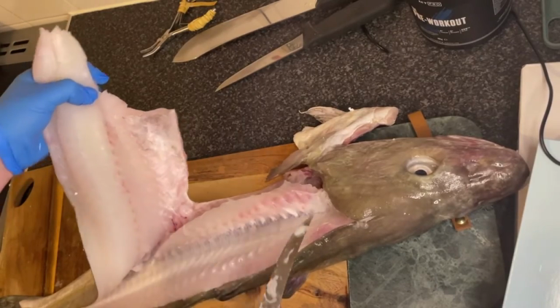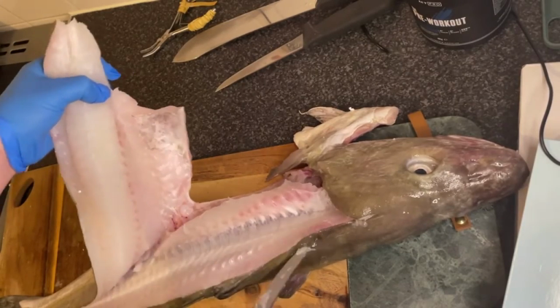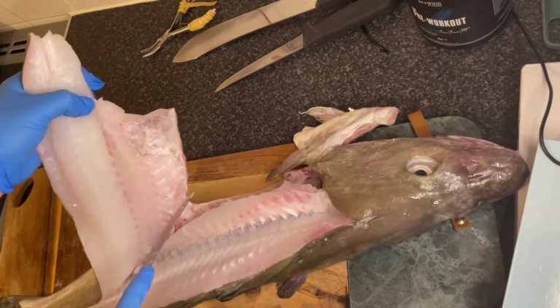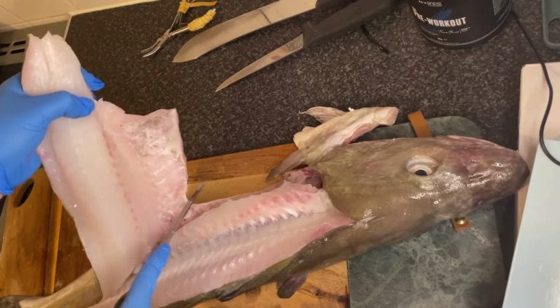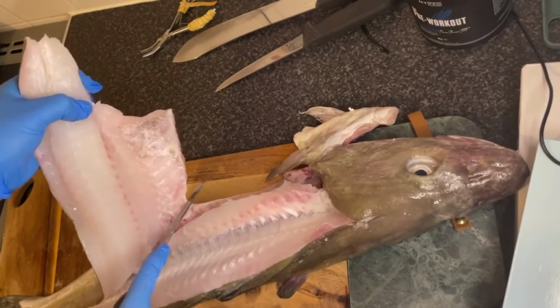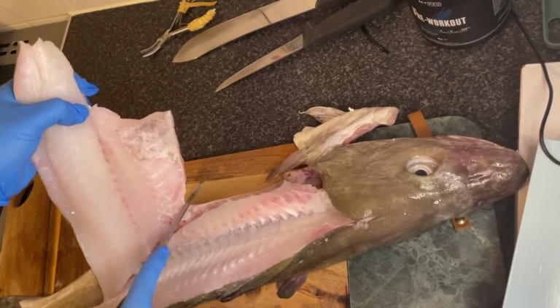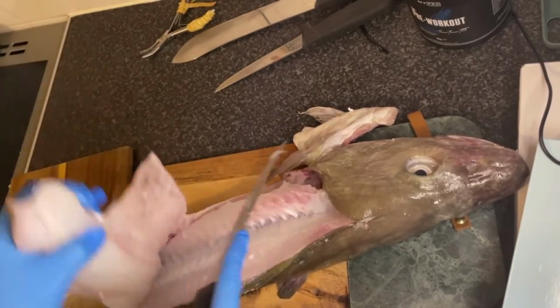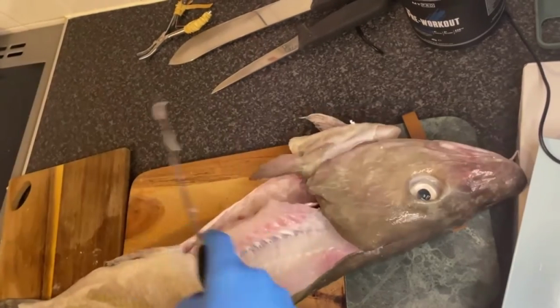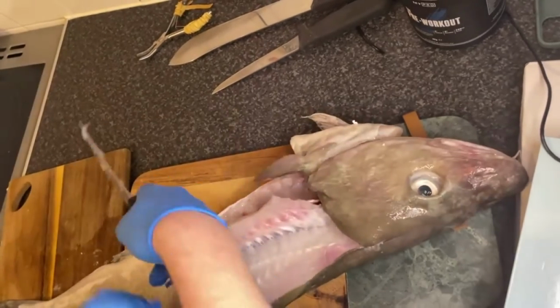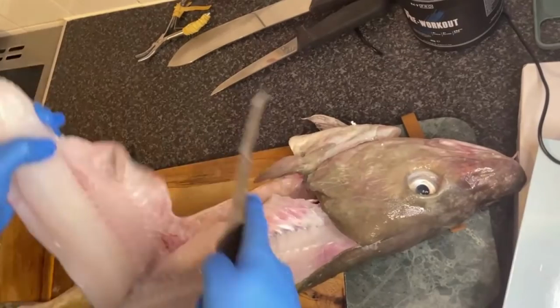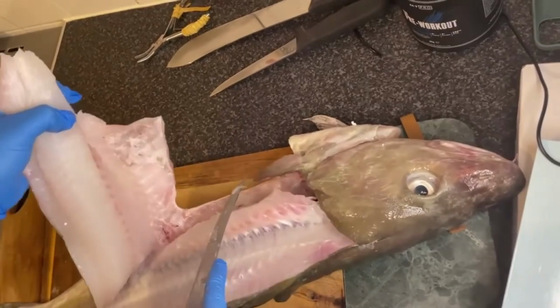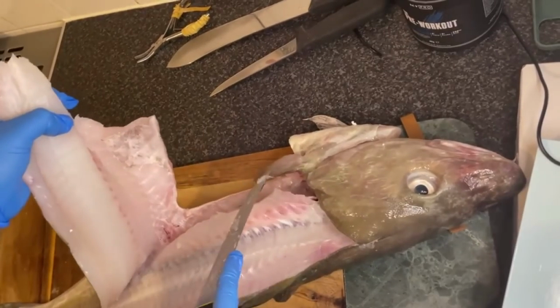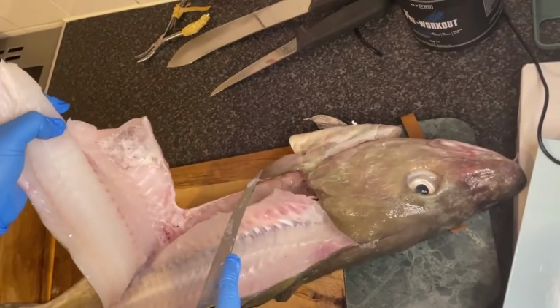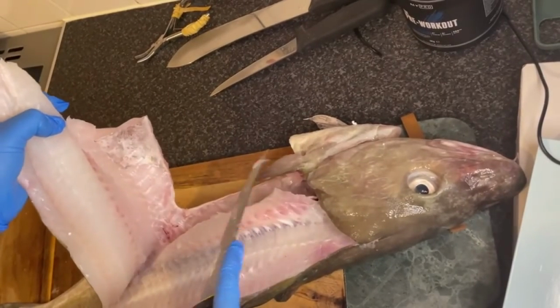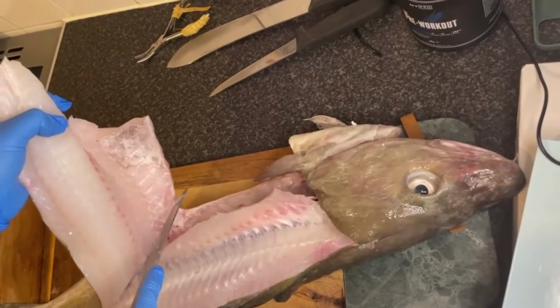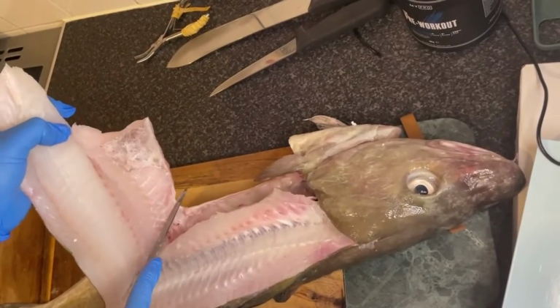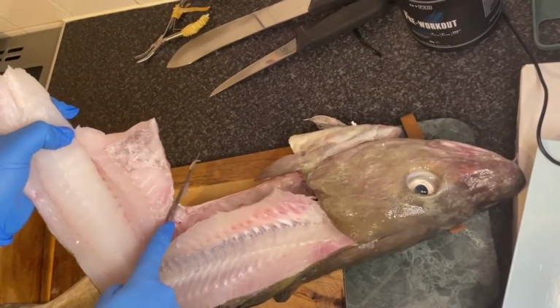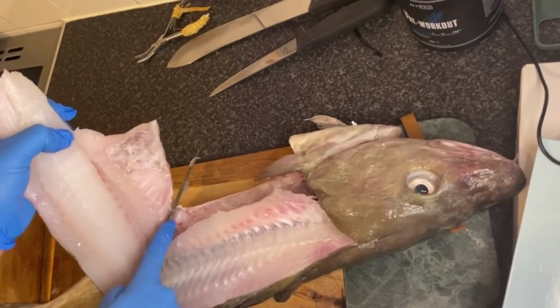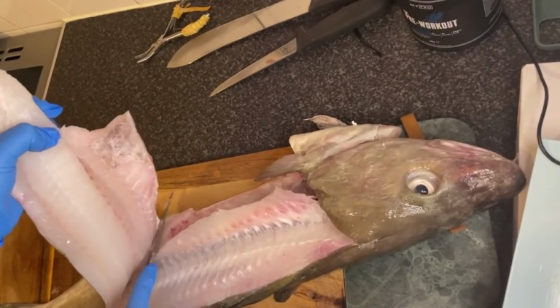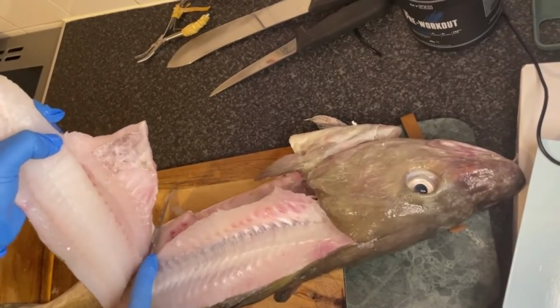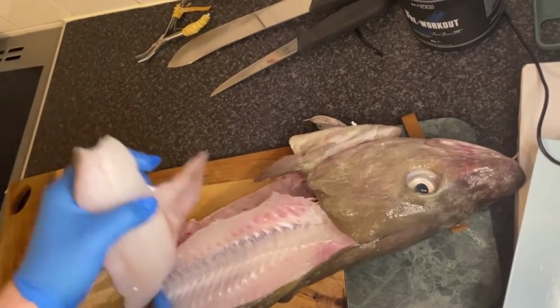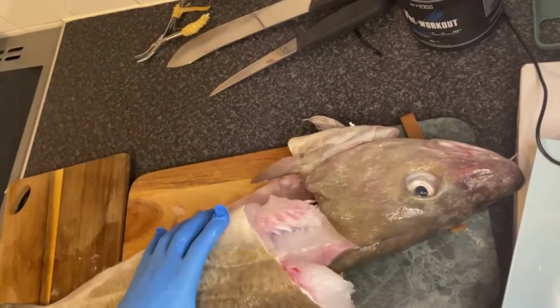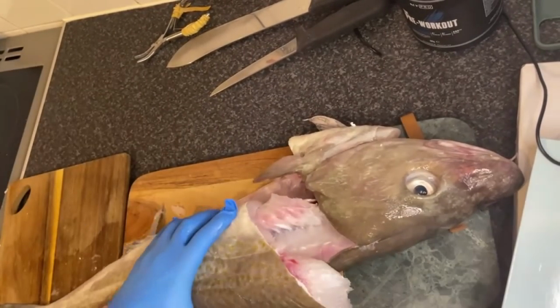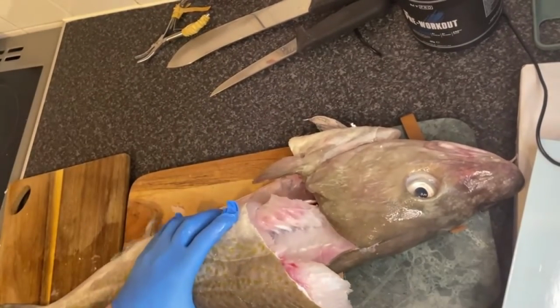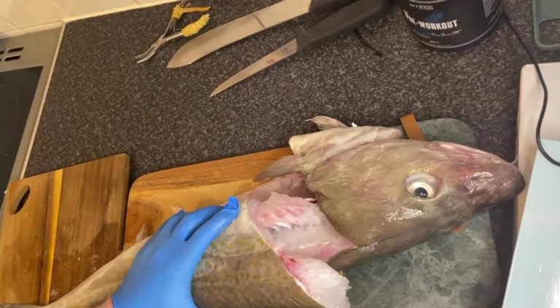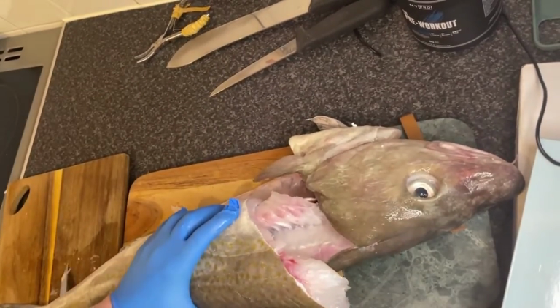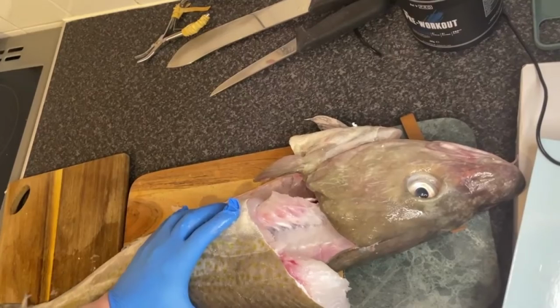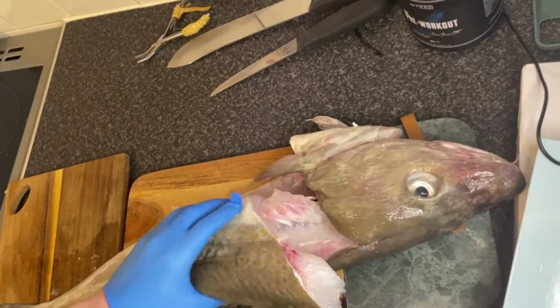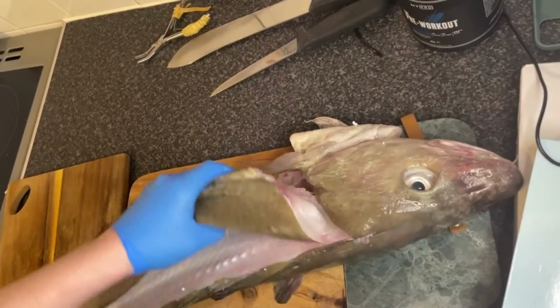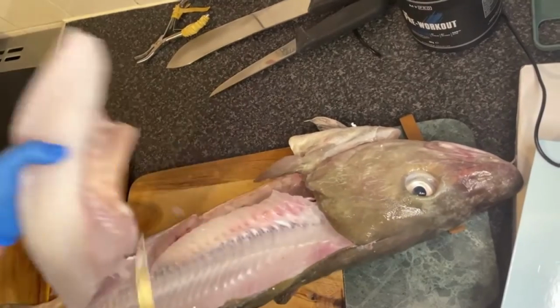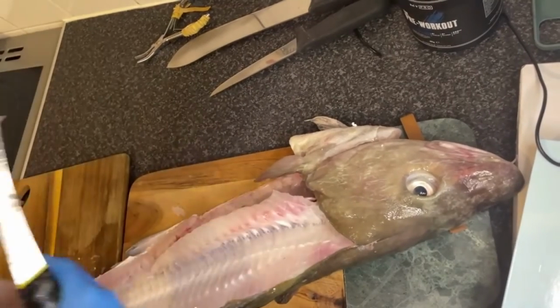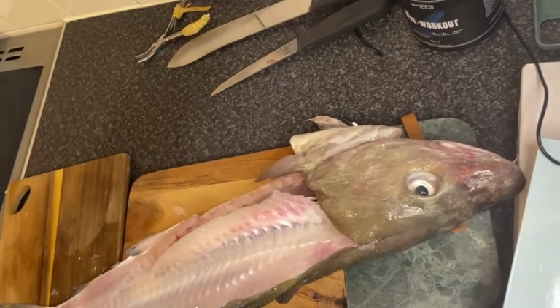And you'll see that now I'm about to show you the underneath fin — you just want to slice above that and it makes it much easier just to take the fillet off, just go all the way down. Job done. Now that's on to the other side.